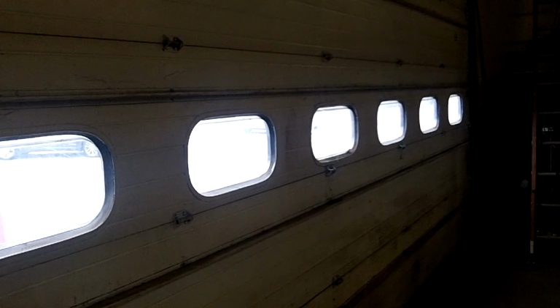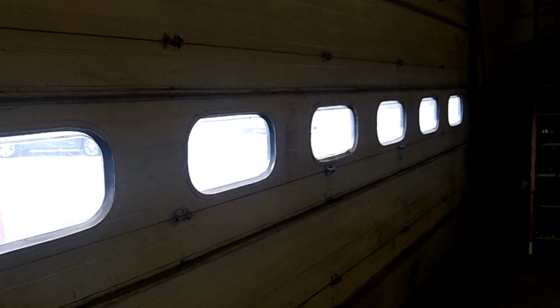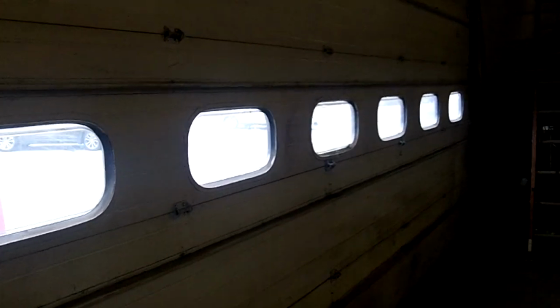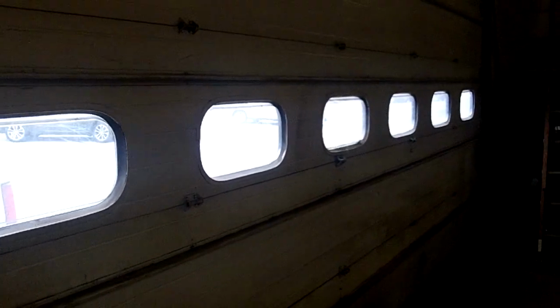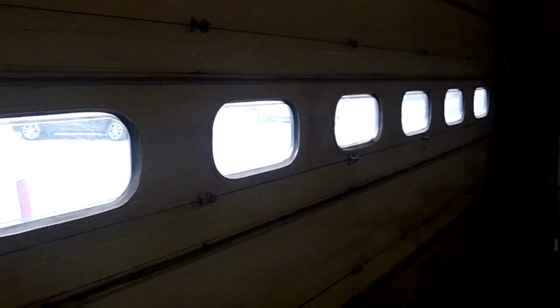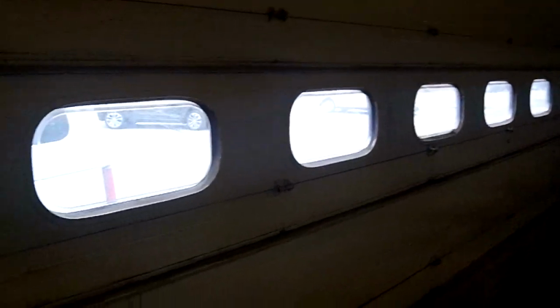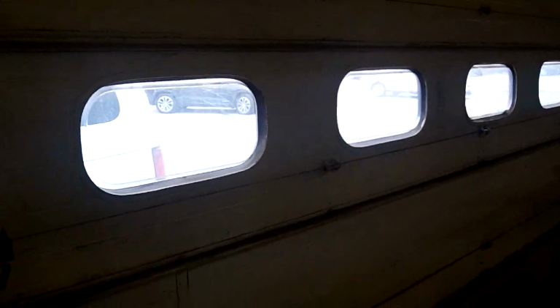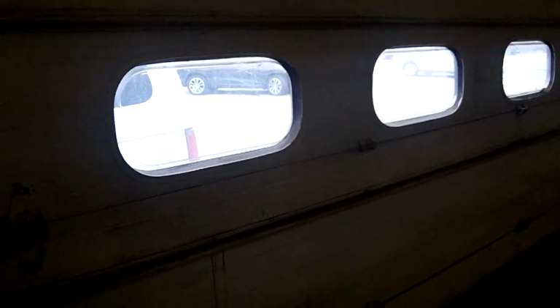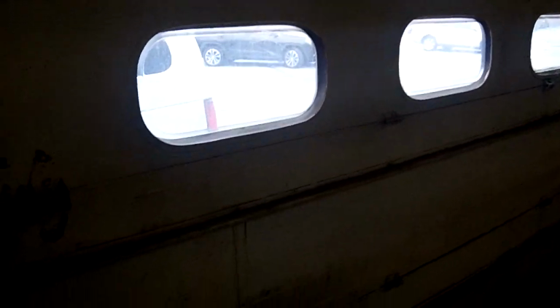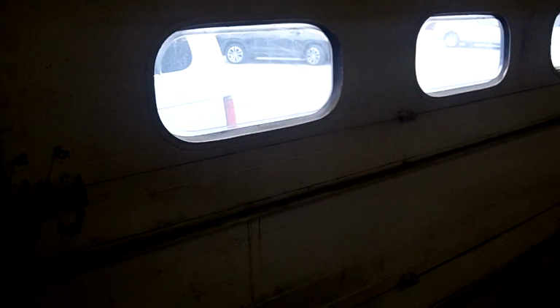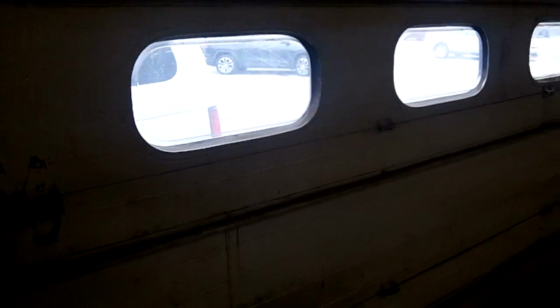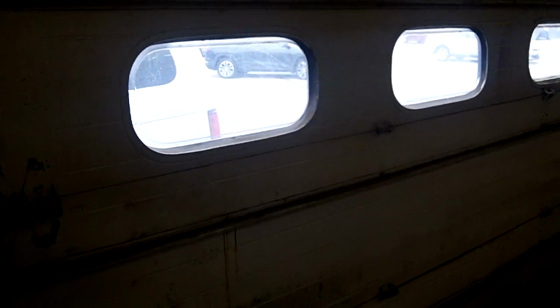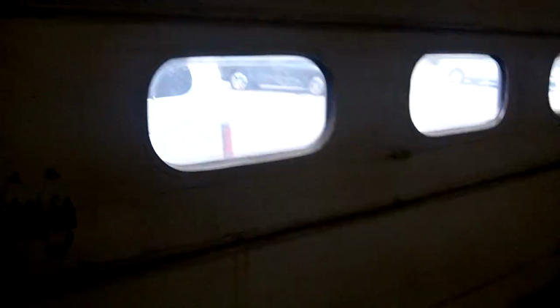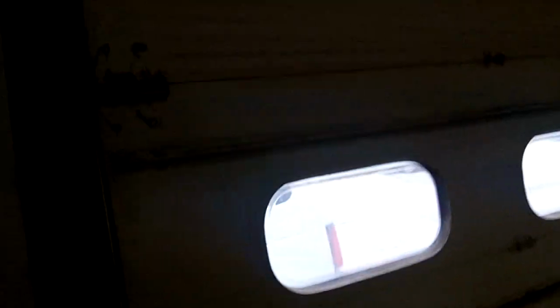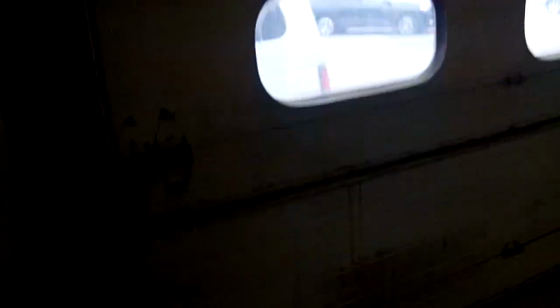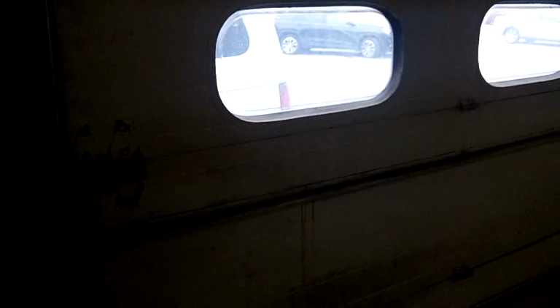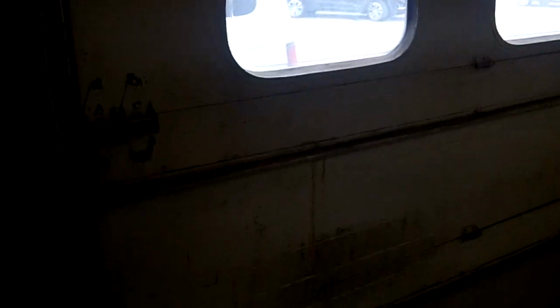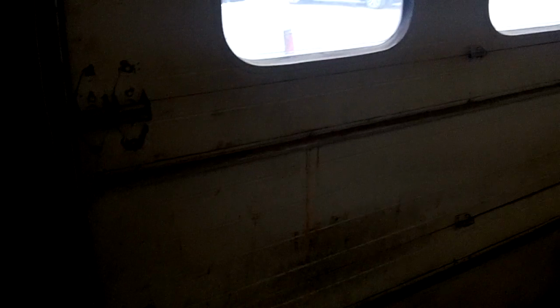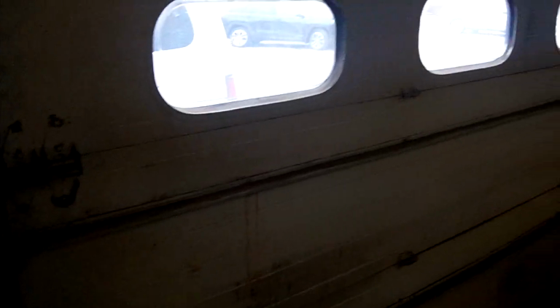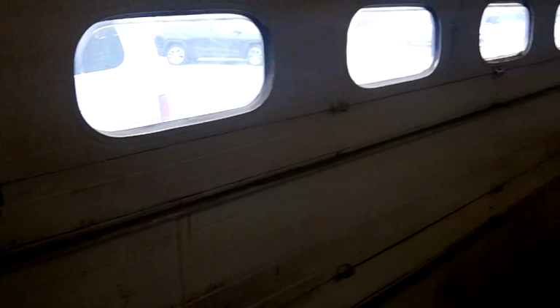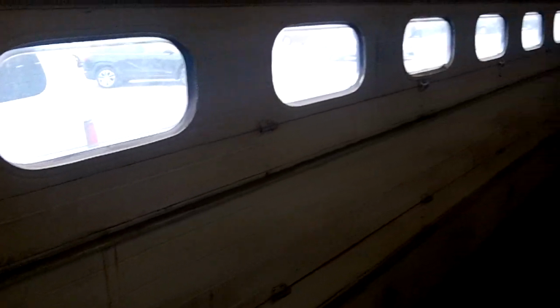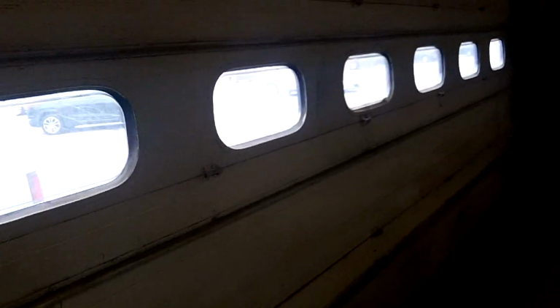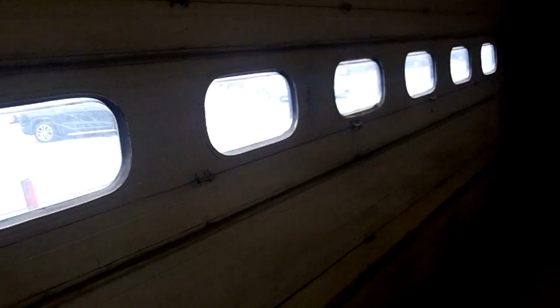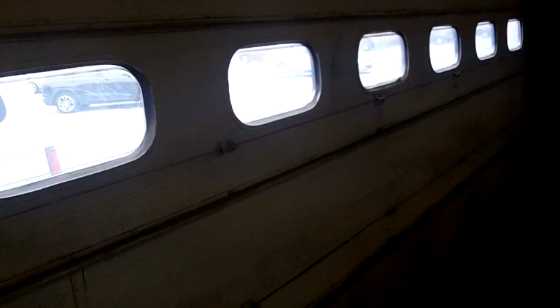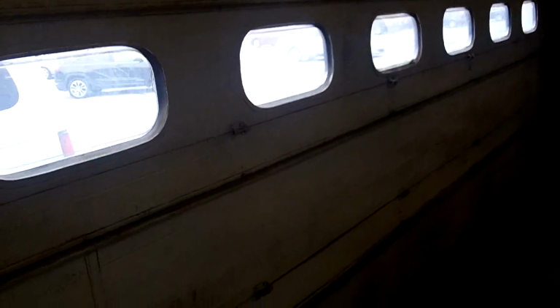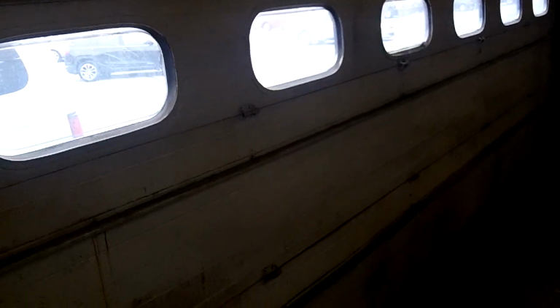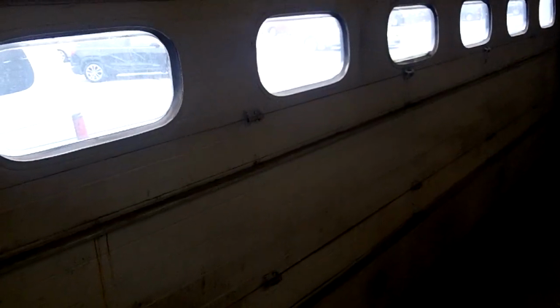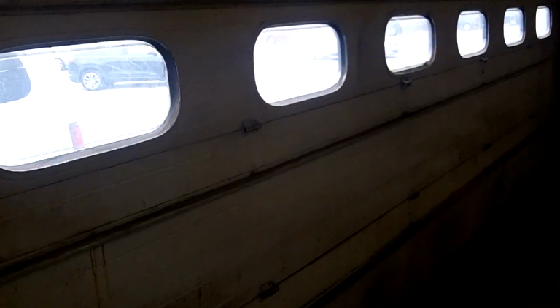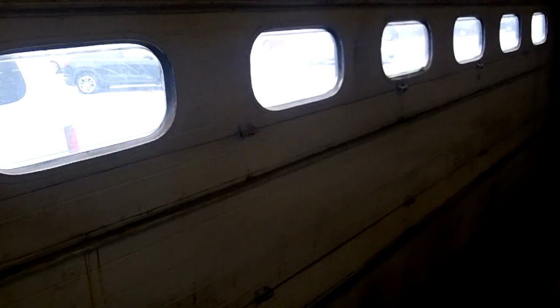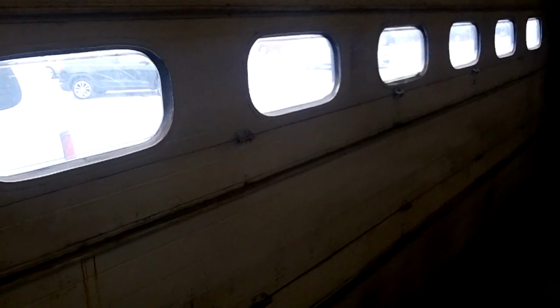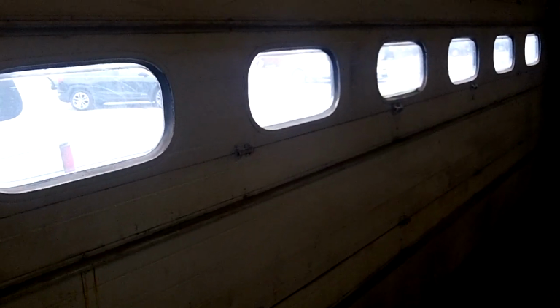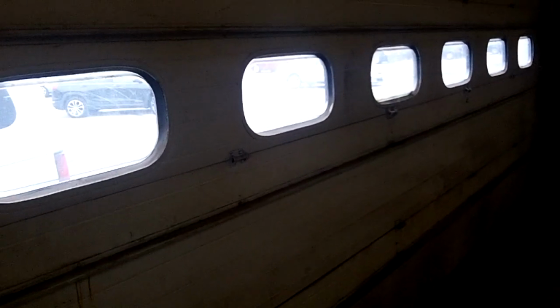Hey, how you doing? Mike, Innovative Garage Door. We're going to show you a couple things here. This is a 22 by 14 — this door's been in for over 25 years.